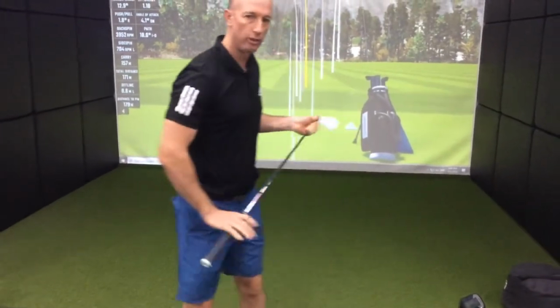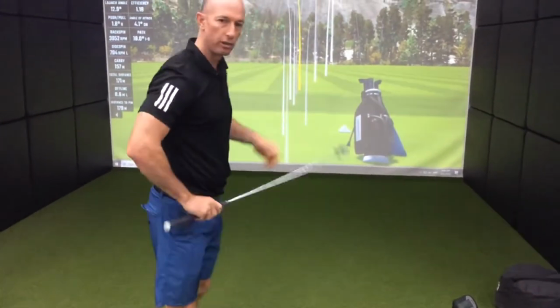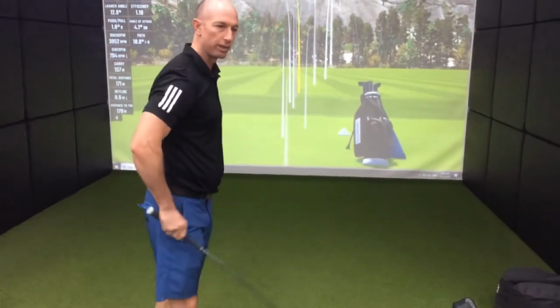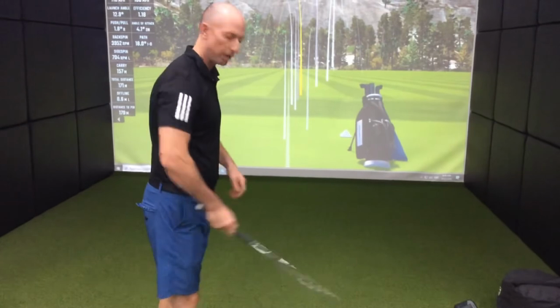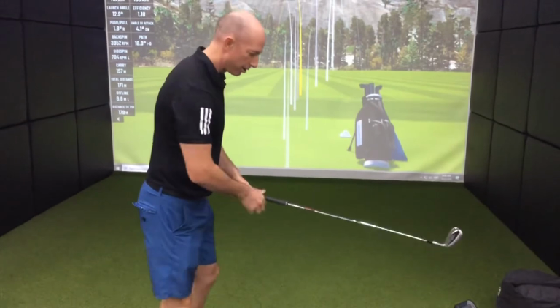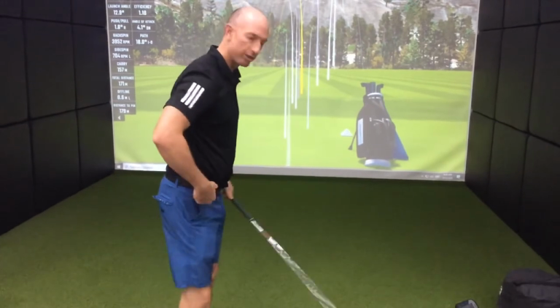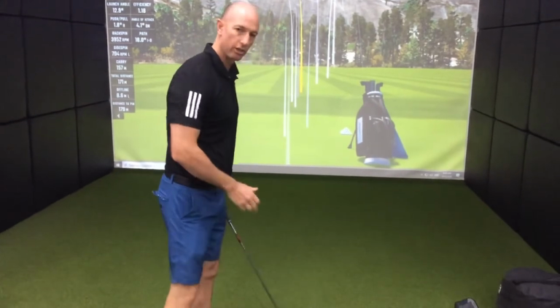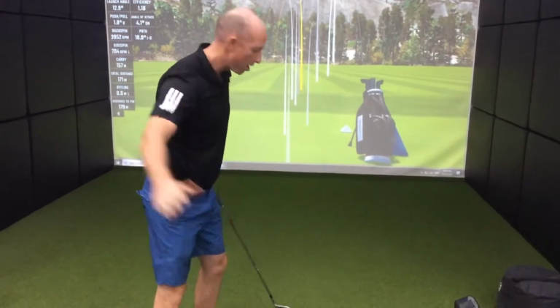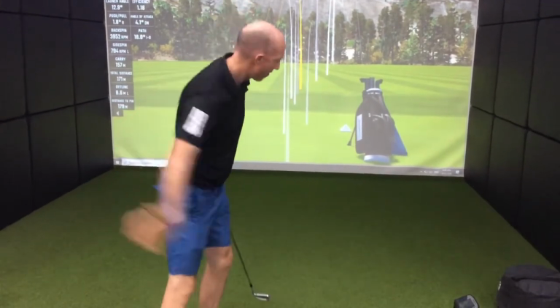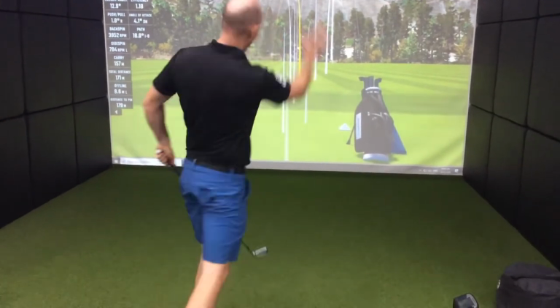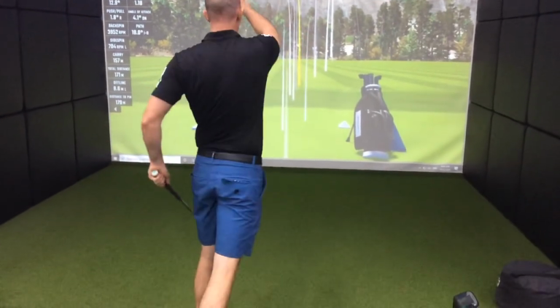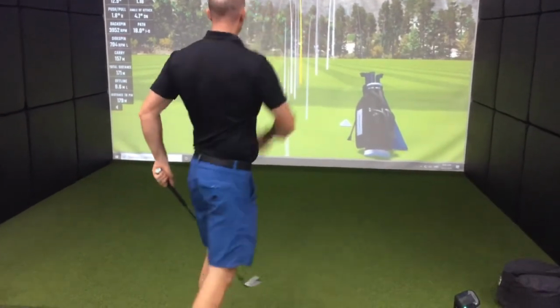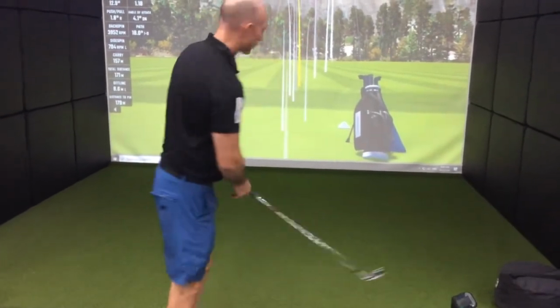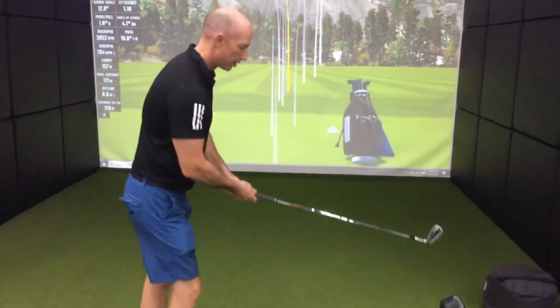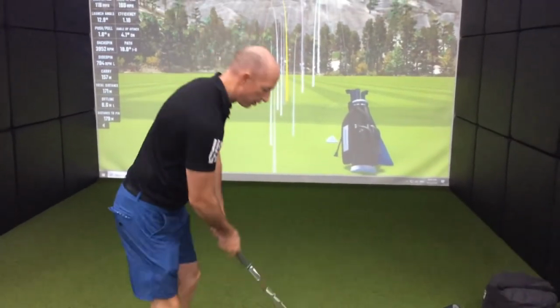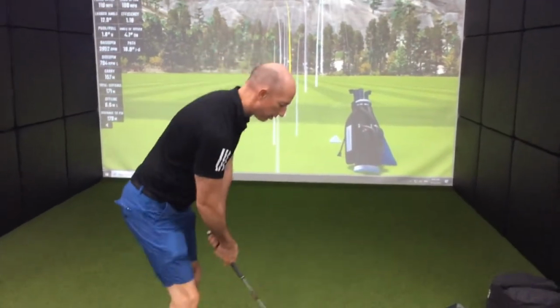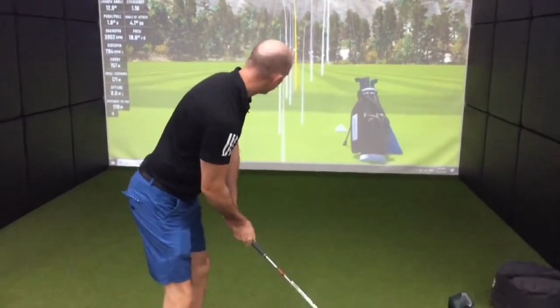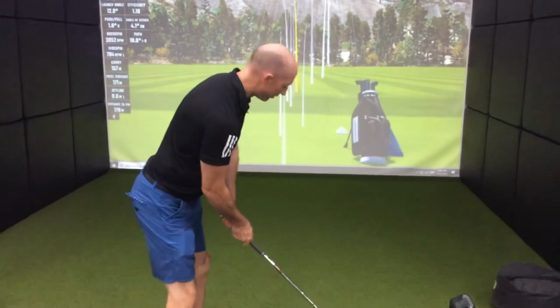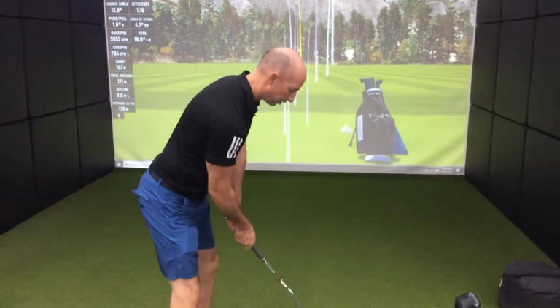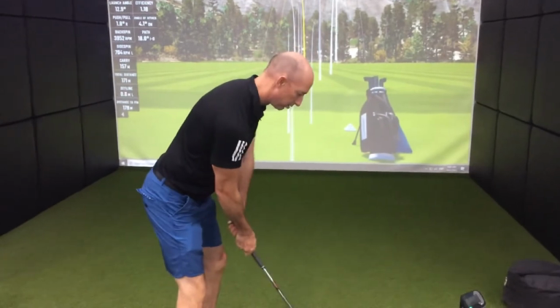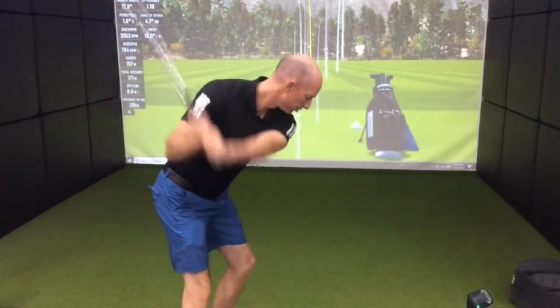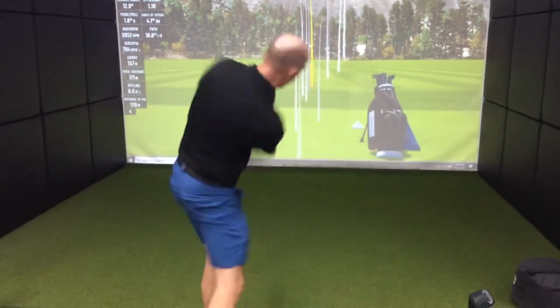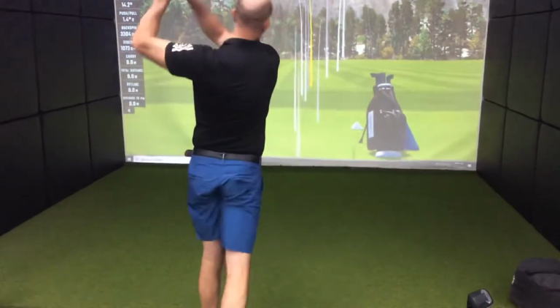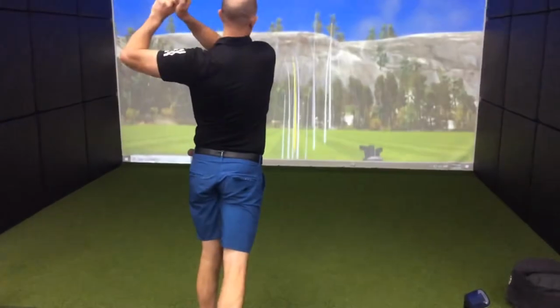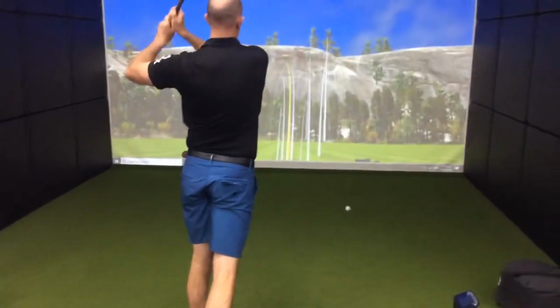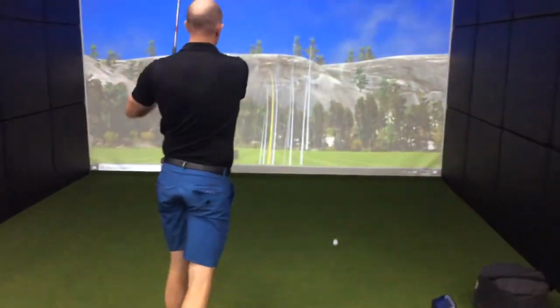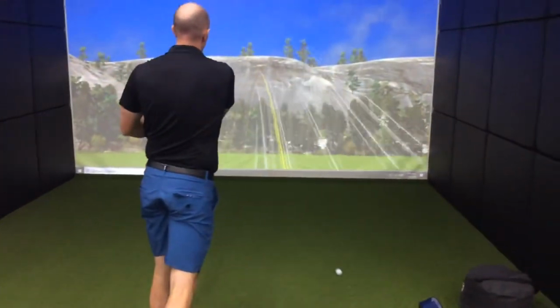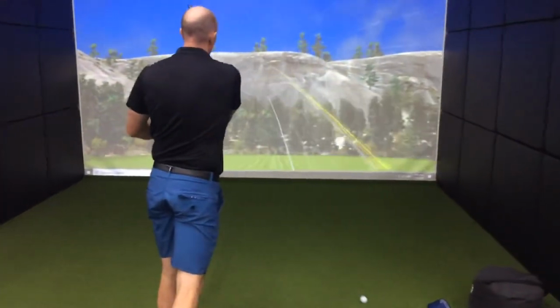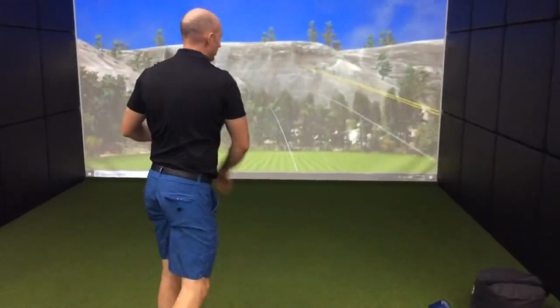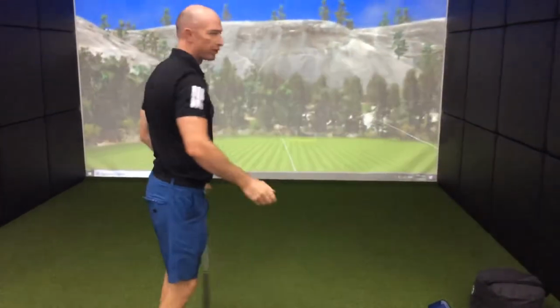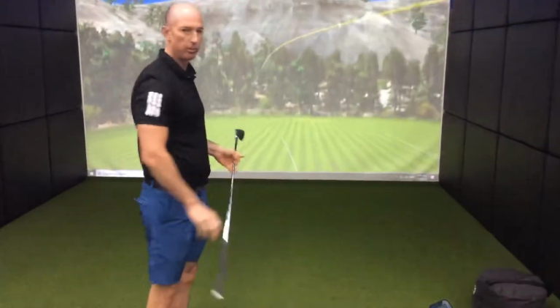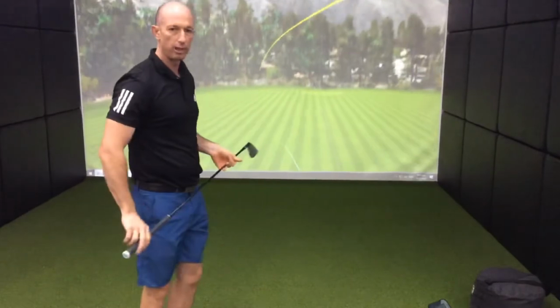They always see Tiger when he's swinging better, his right side's very high. So exaggerate that feel. I need to spin it more to the left.